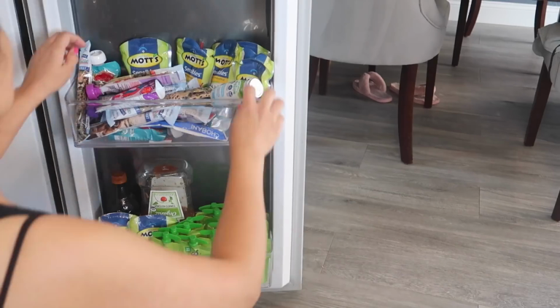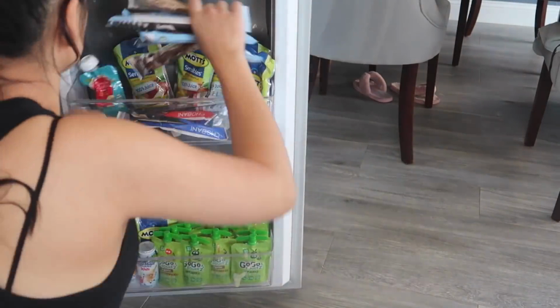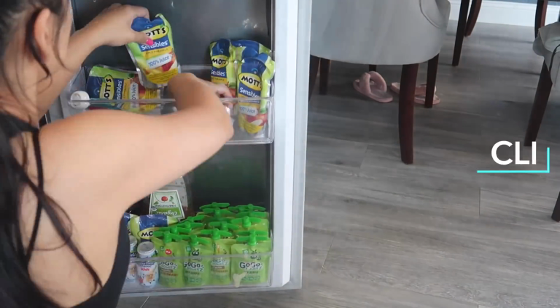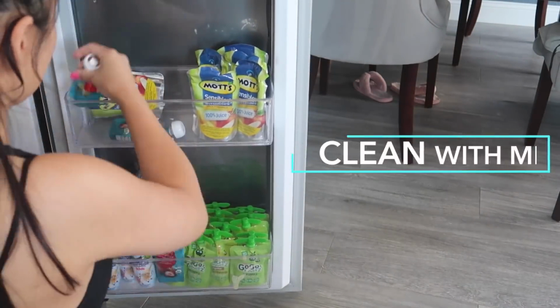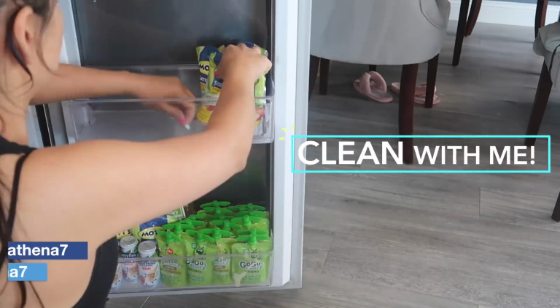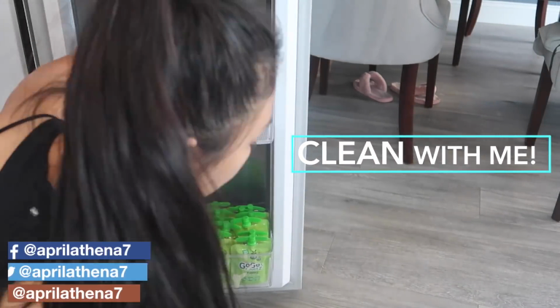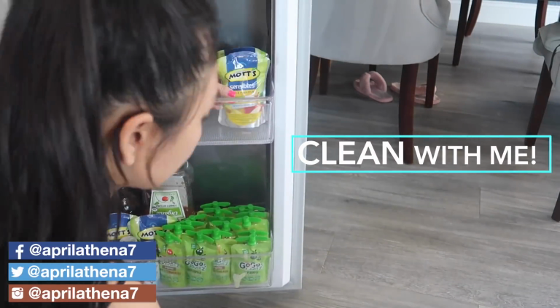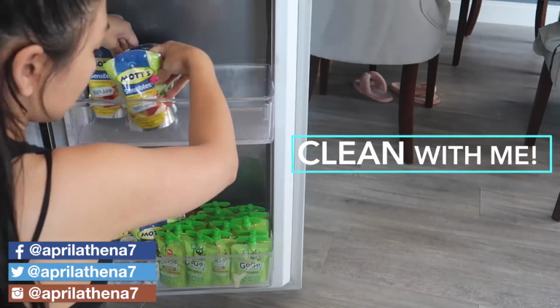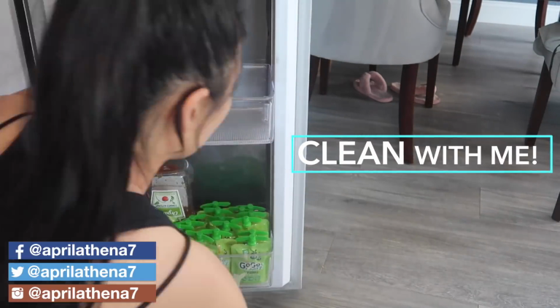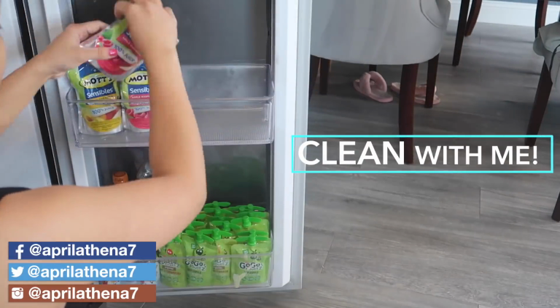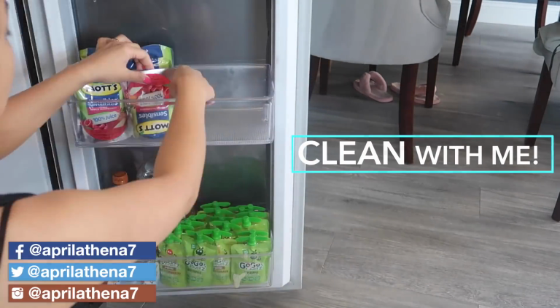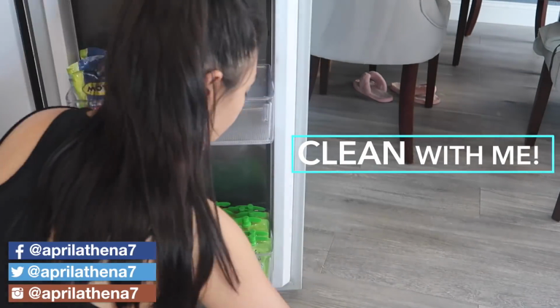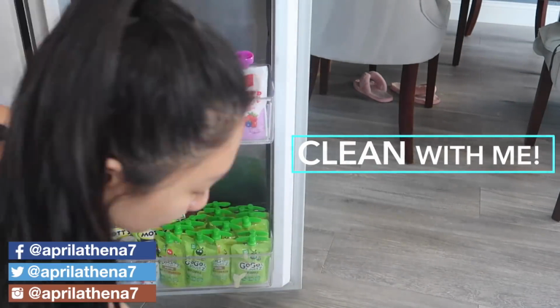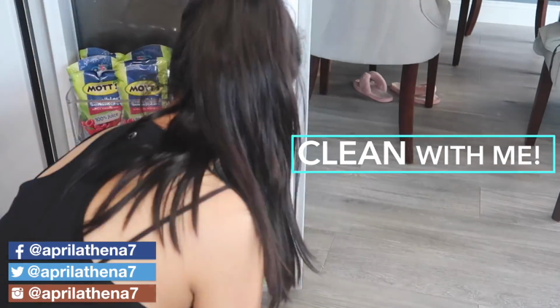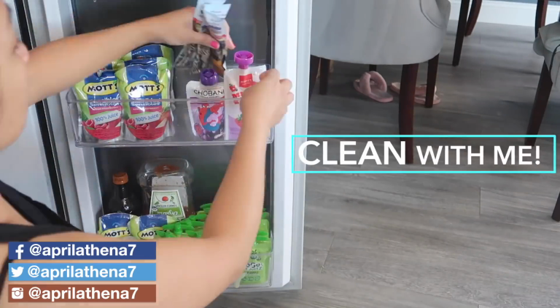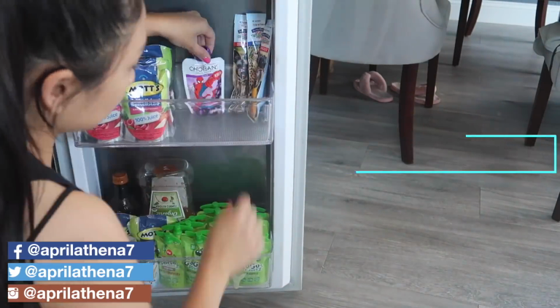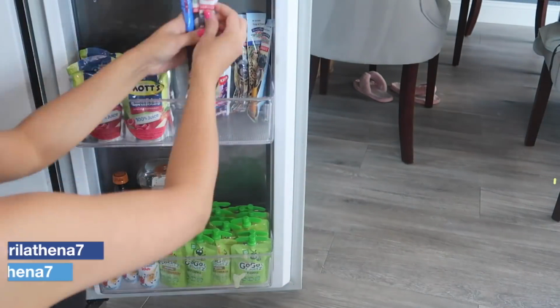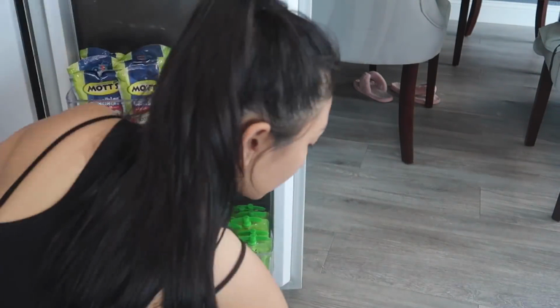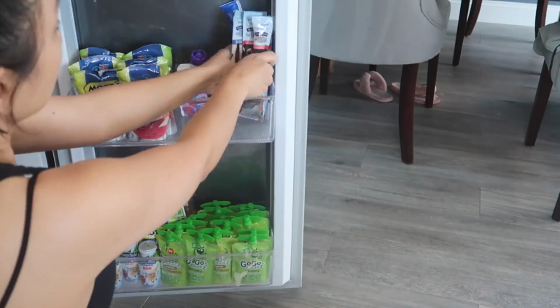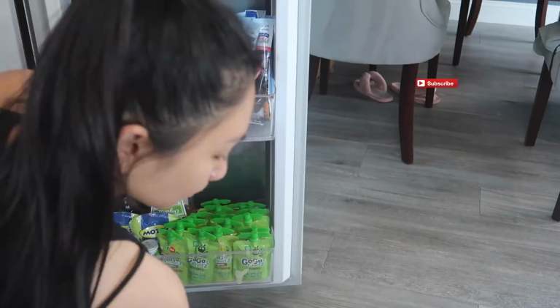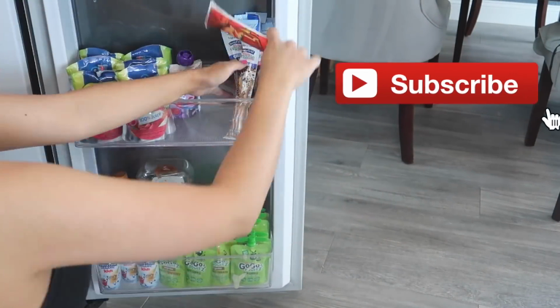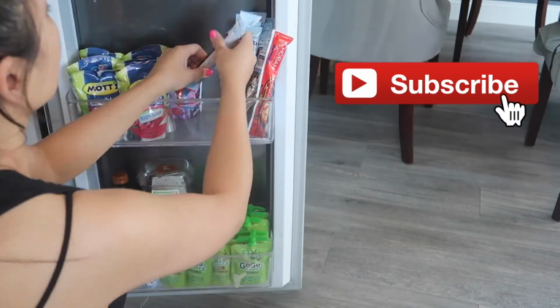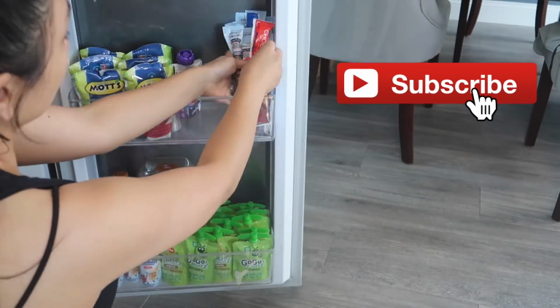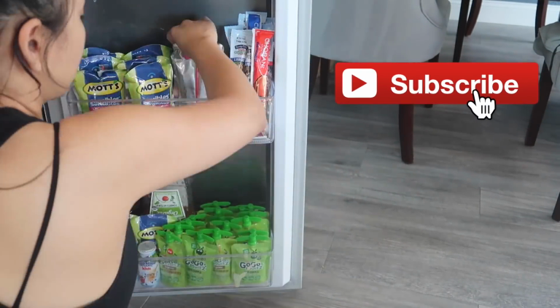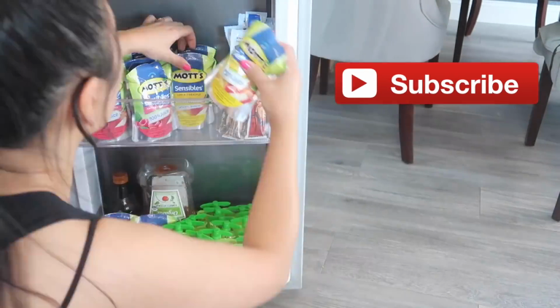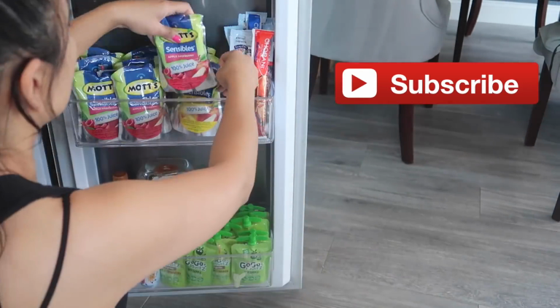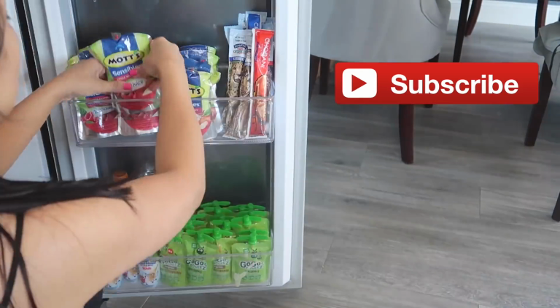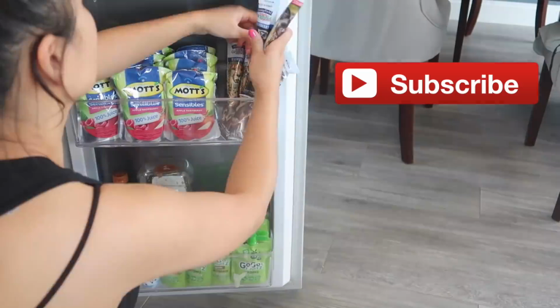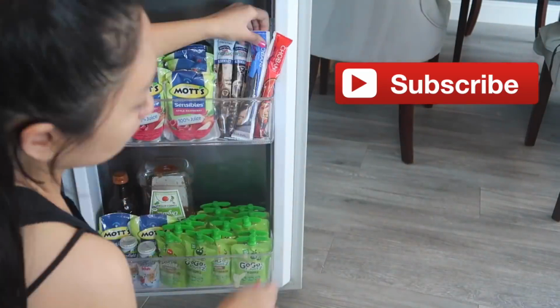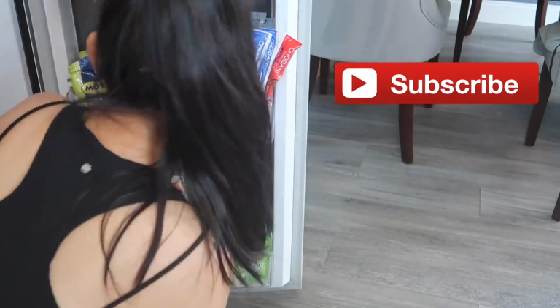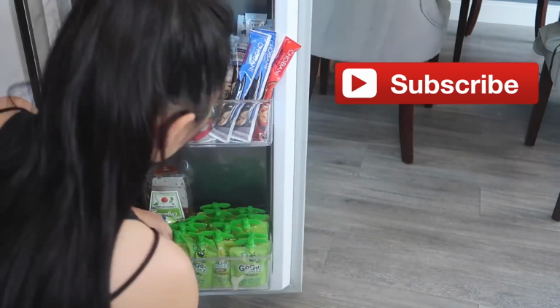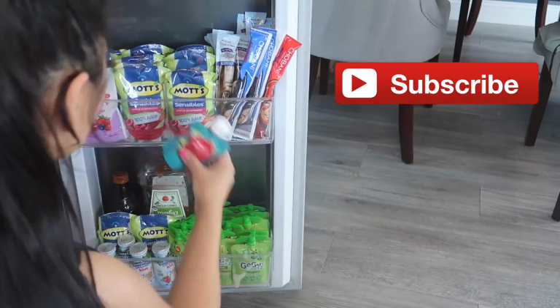Hi friends, thanks for watching. Today we are doing another Clean With Me video. So if you guys love my Clean With Me videos, definitely subscribe to my channel so you'll see more videos. With that said, let's get started.